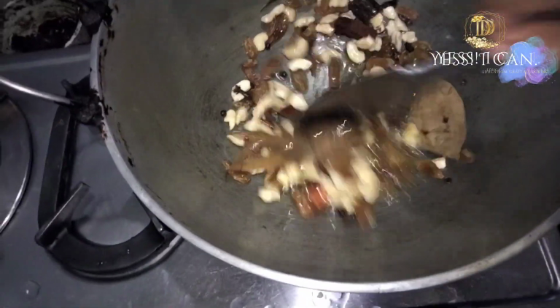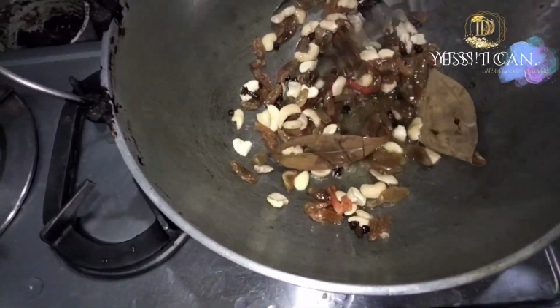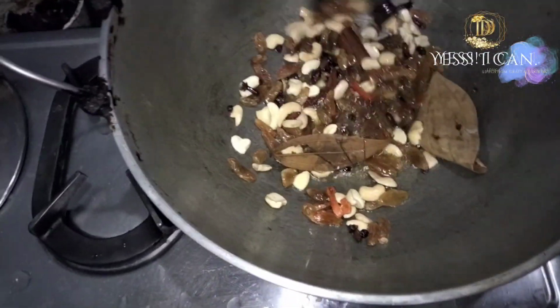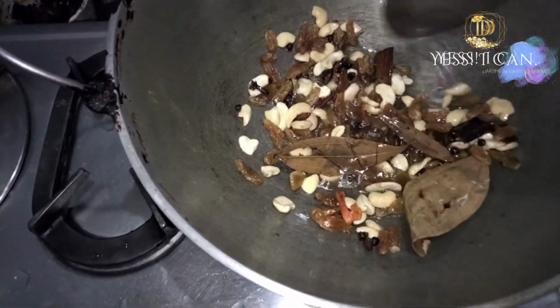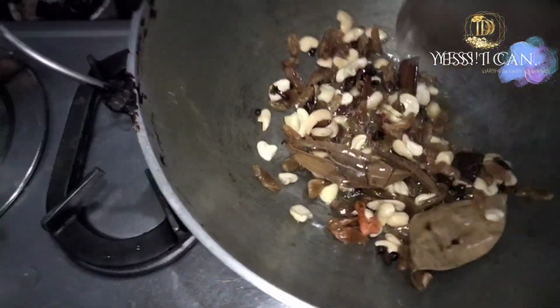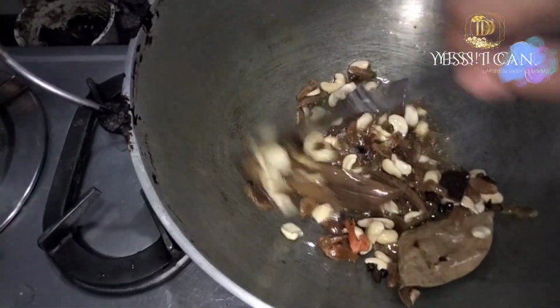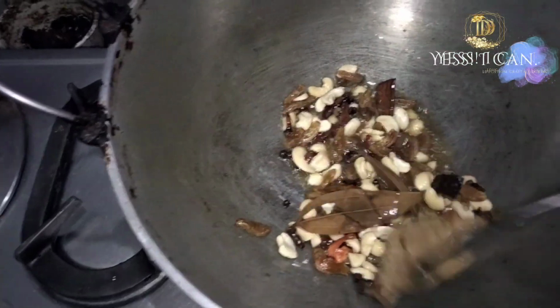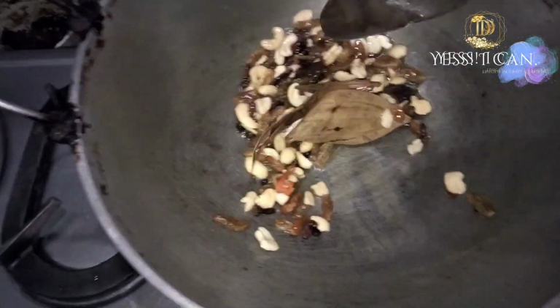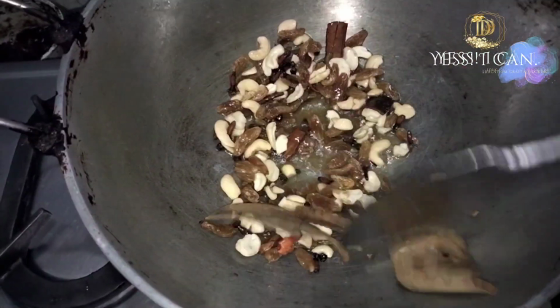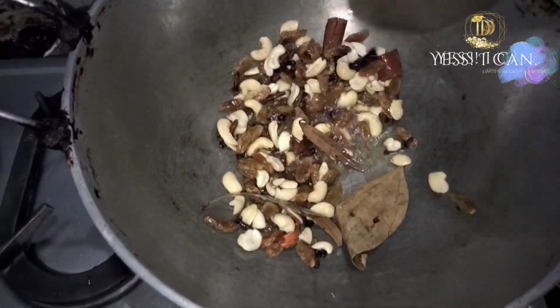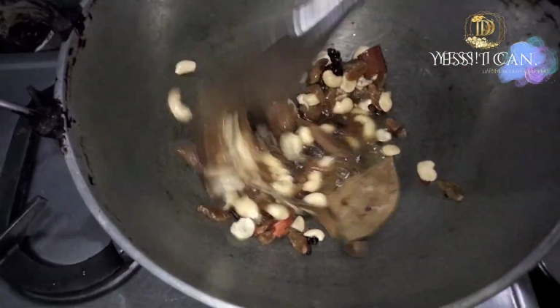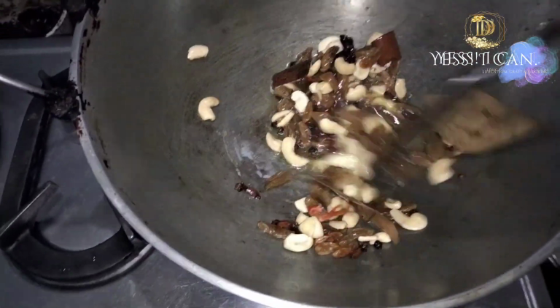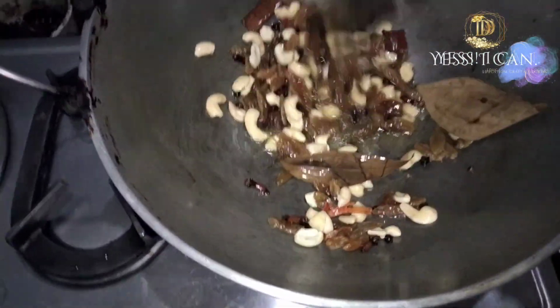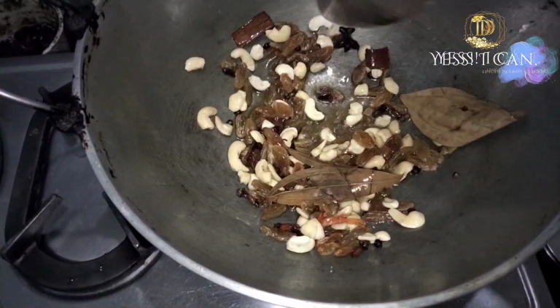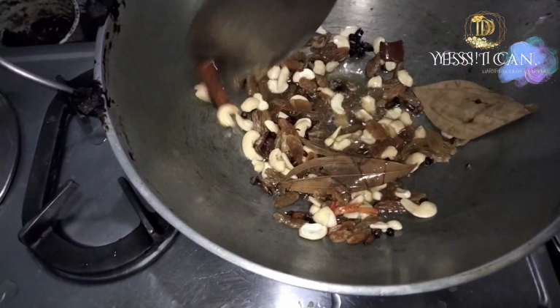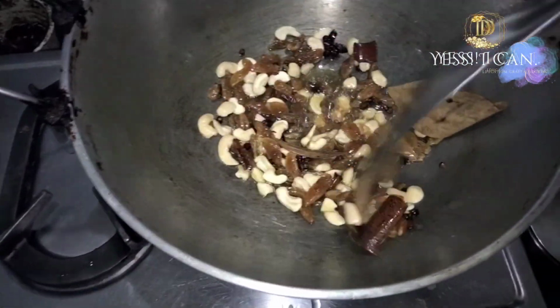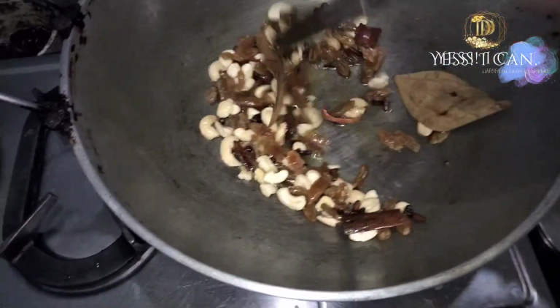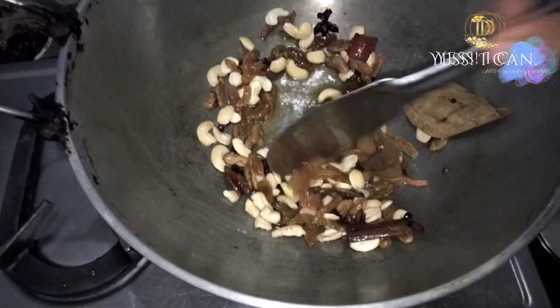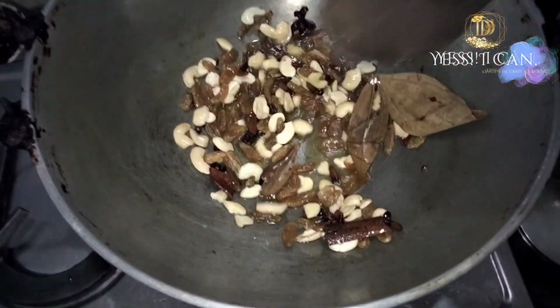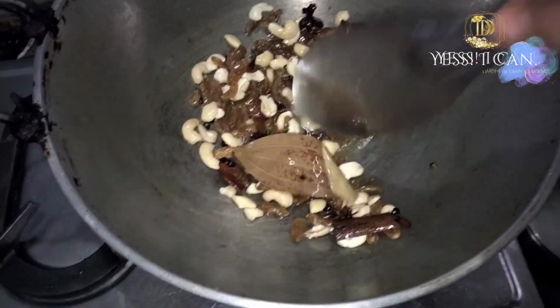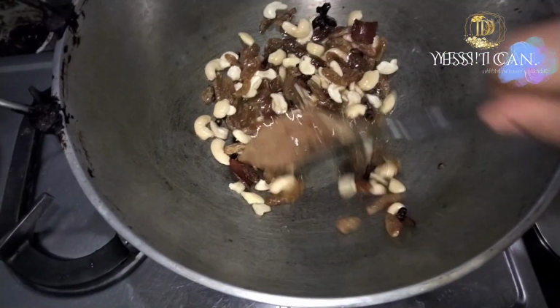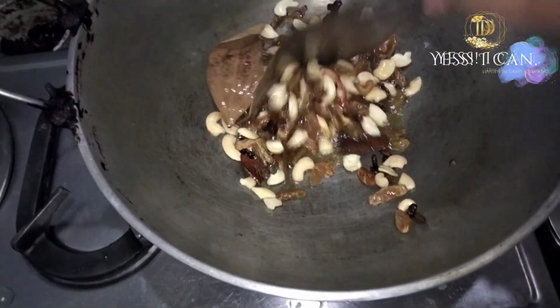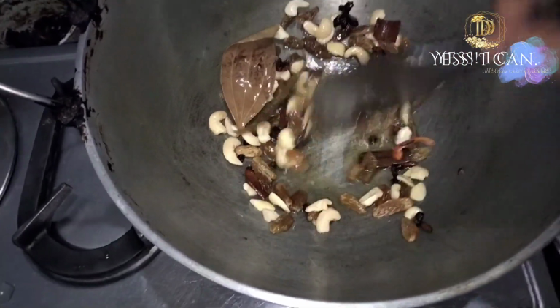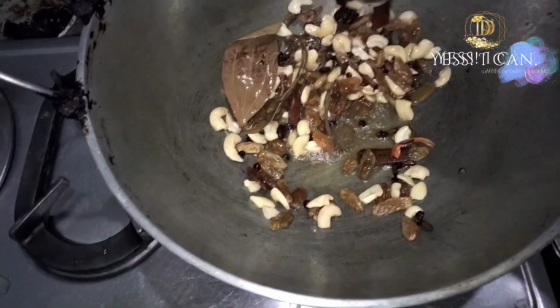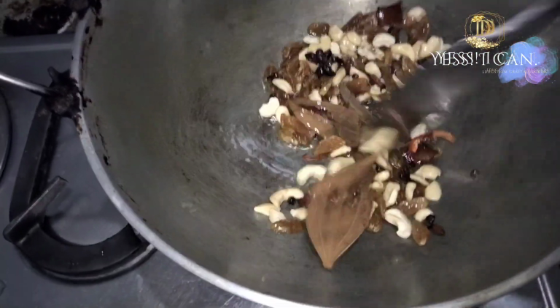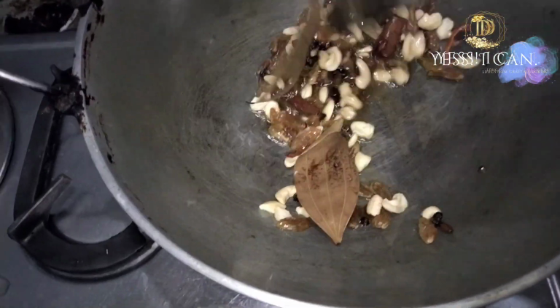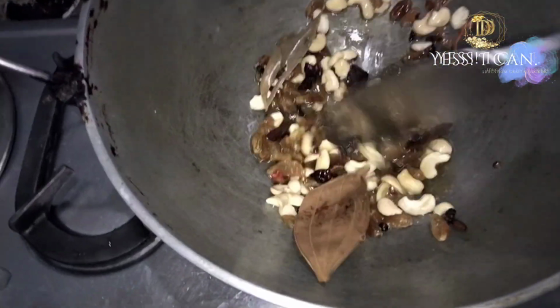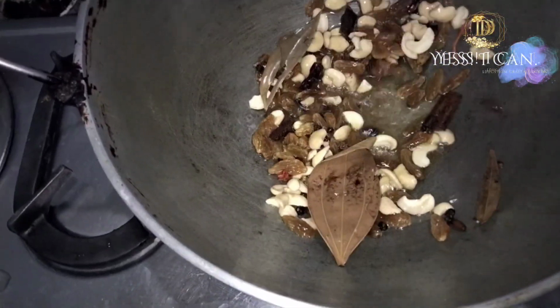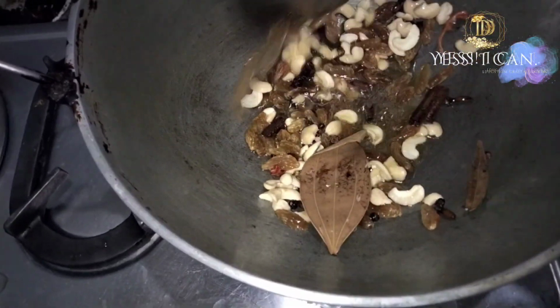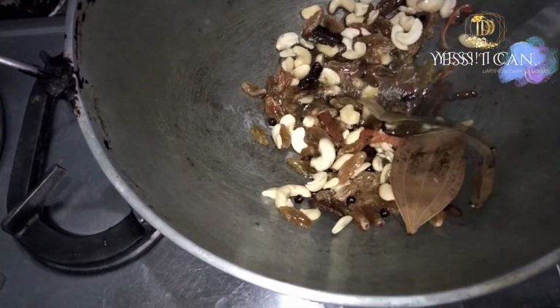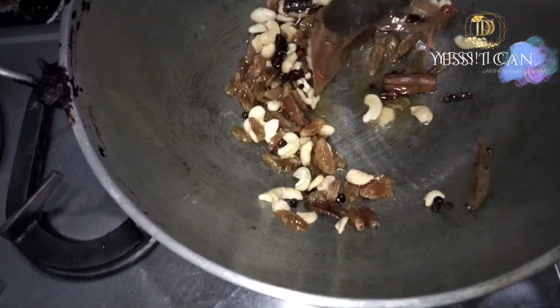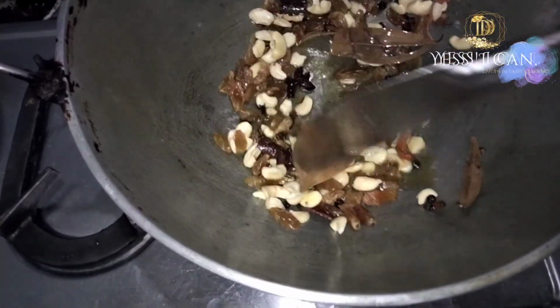In 5-10 minutes I will add the kaju kishmish. I will add until it gets a little brownish color, then I will saute it.